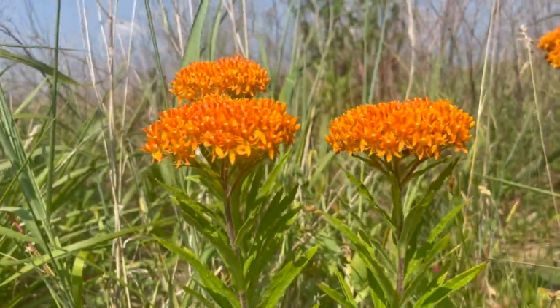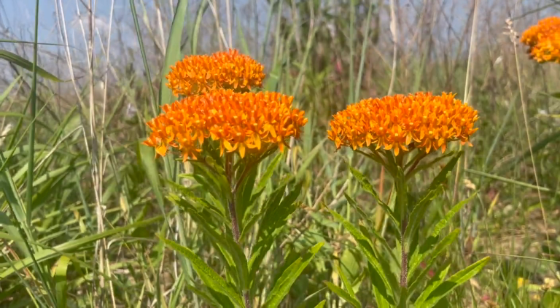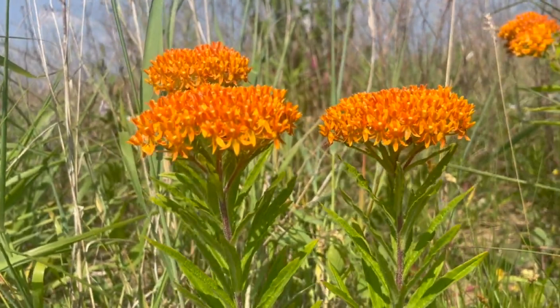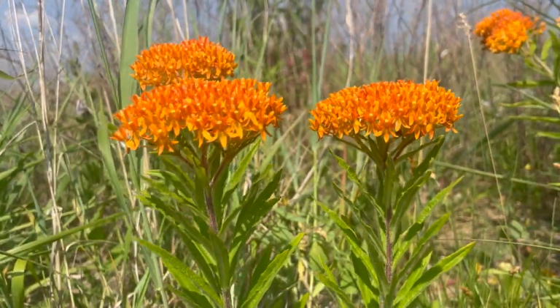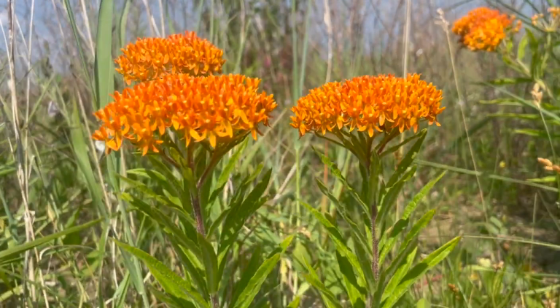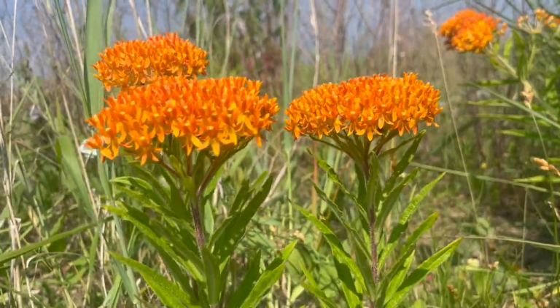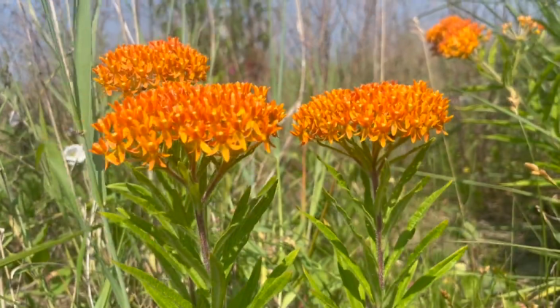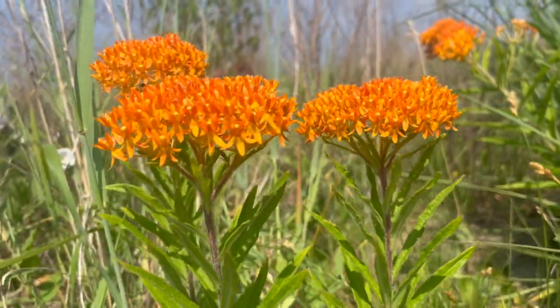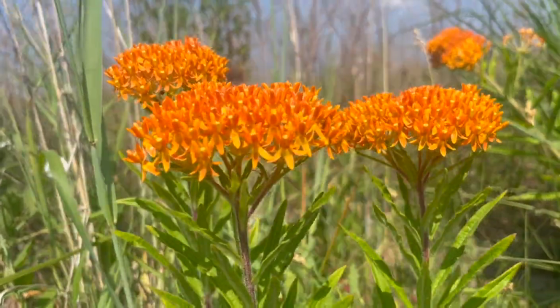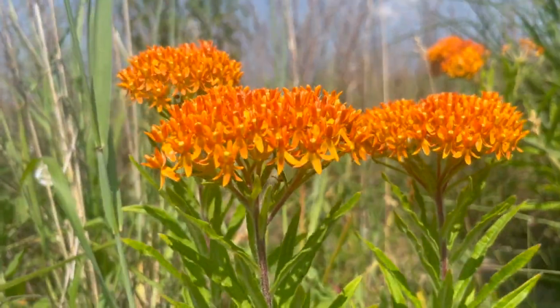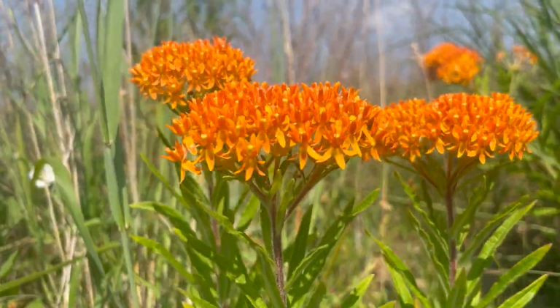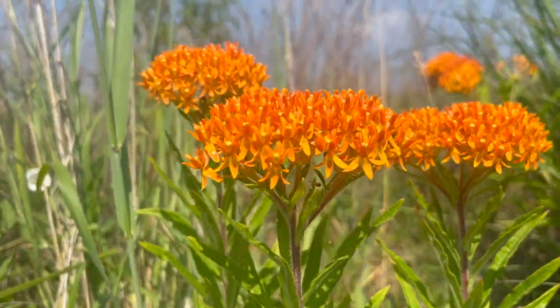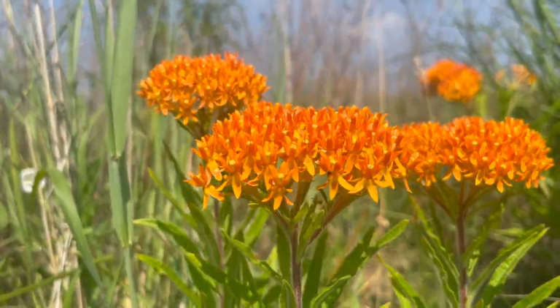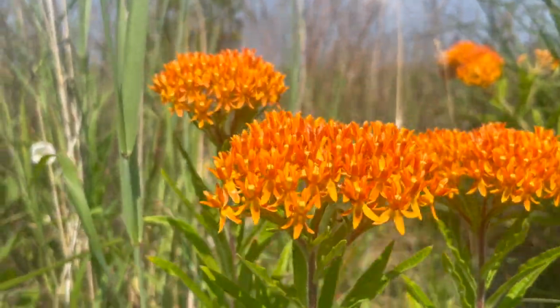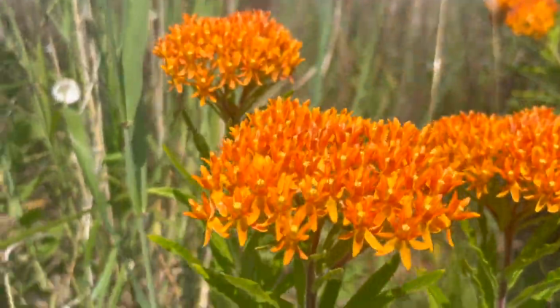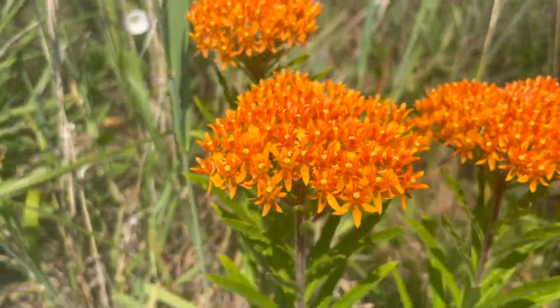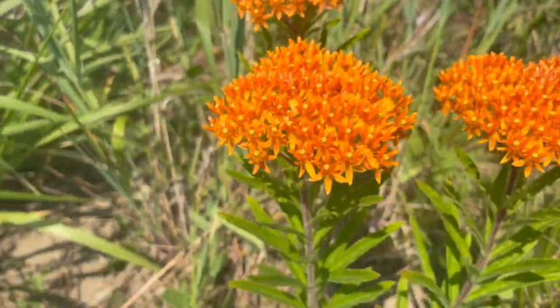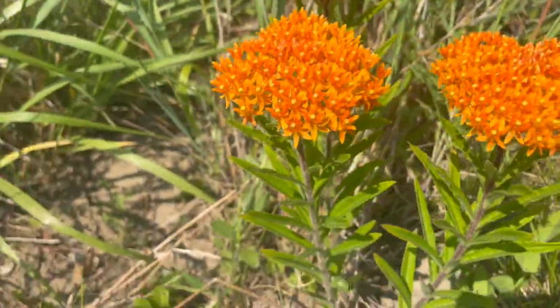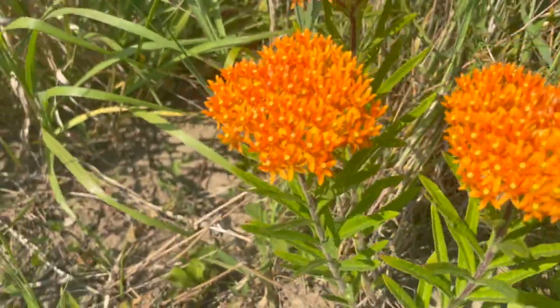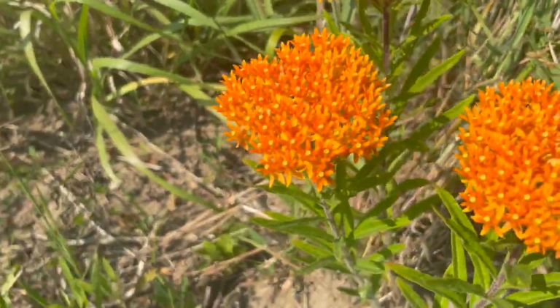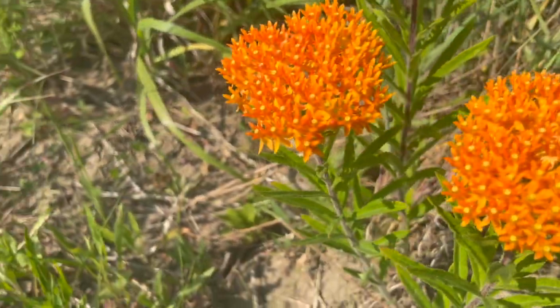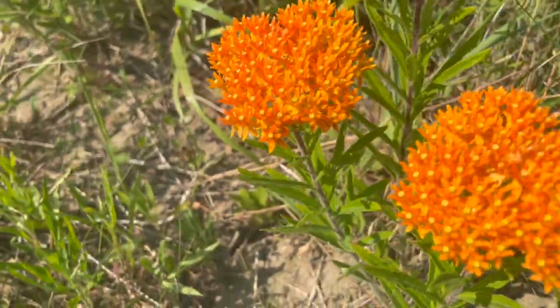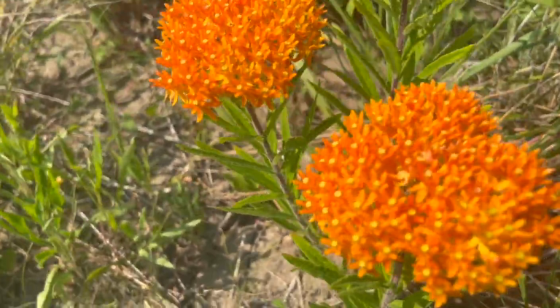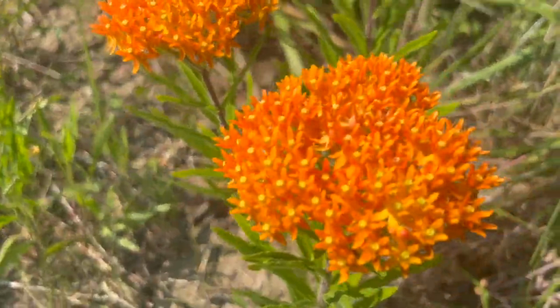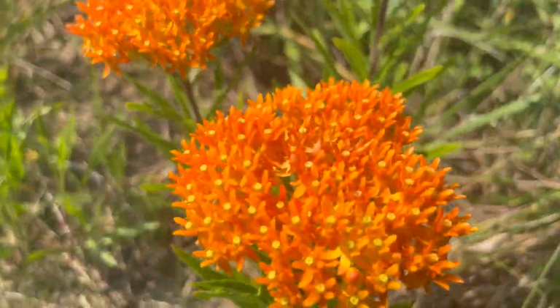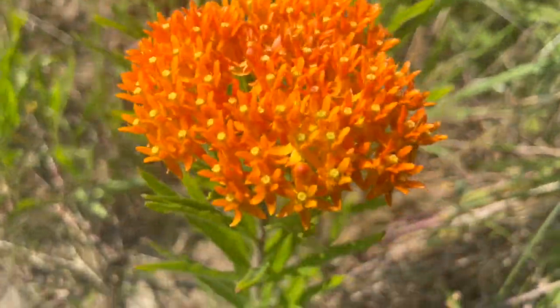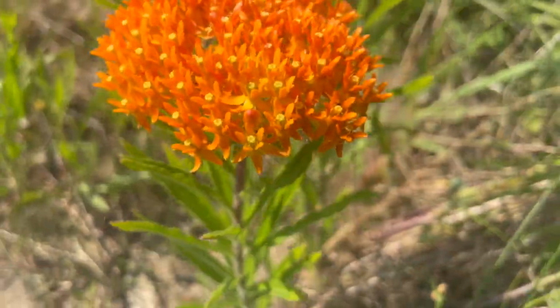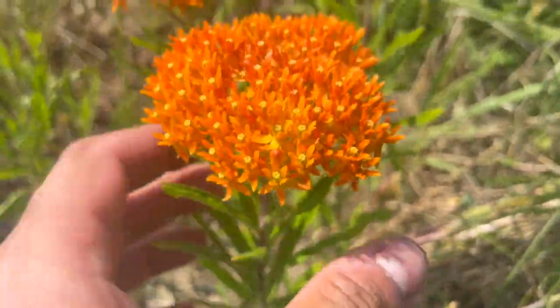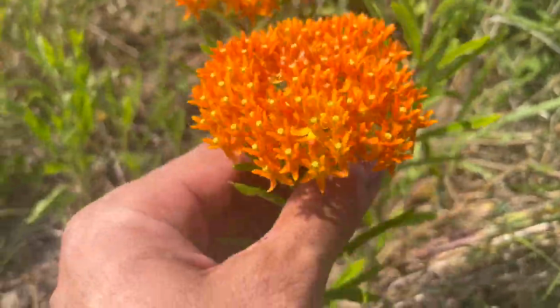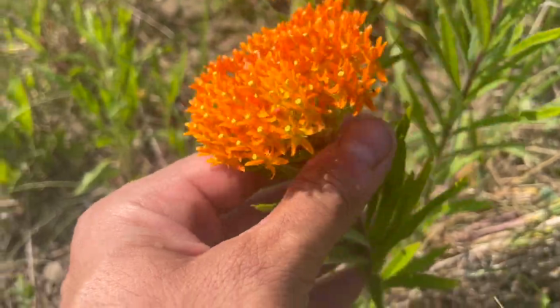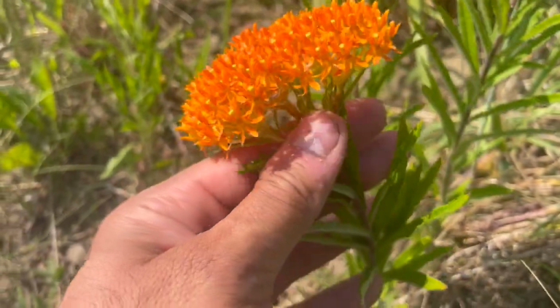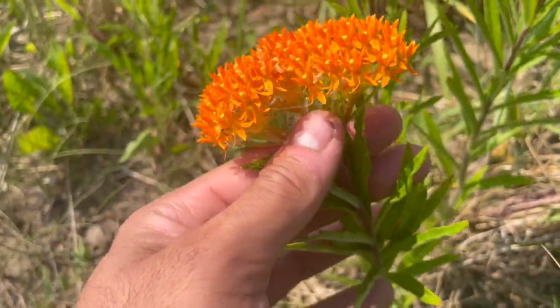It is commonly associated with butterflies due to its attractive orange color and high nectar production. It grows 1 to 3½ feet tall with spiral lanceolate, meaning thin, leaves.